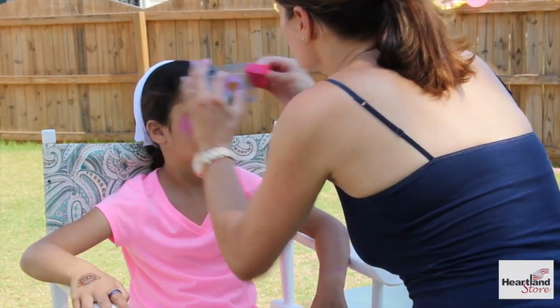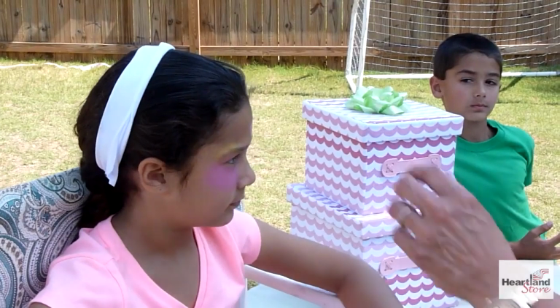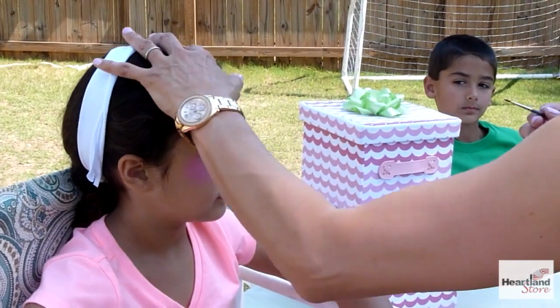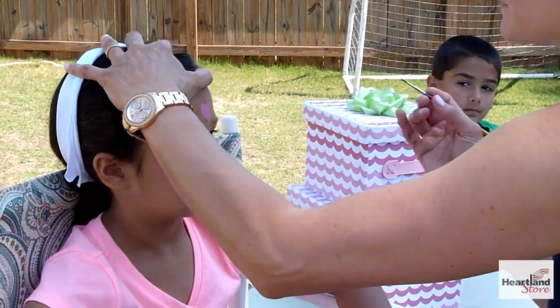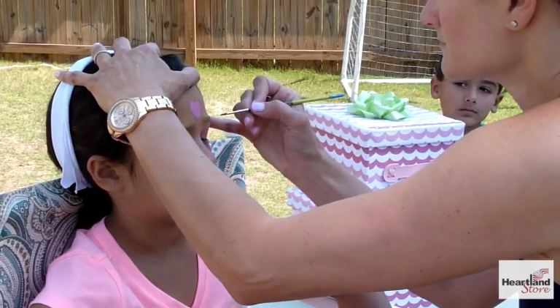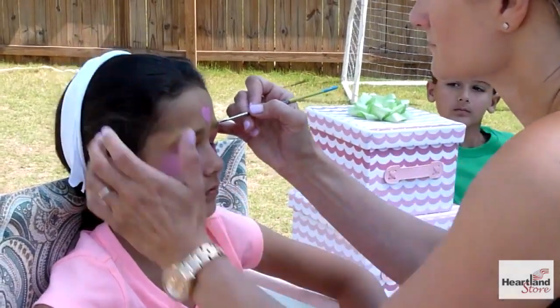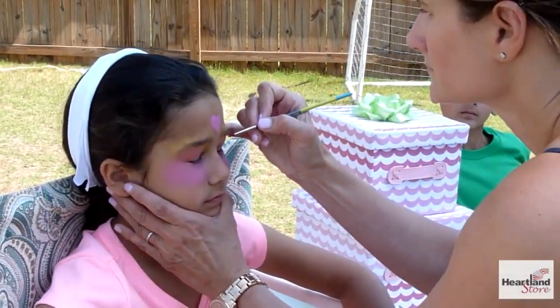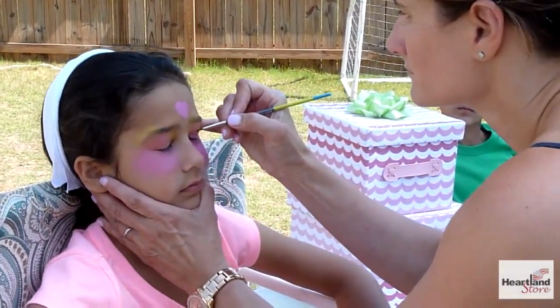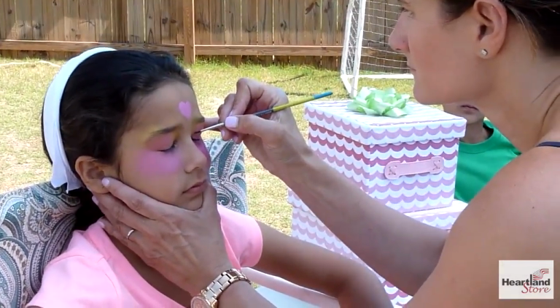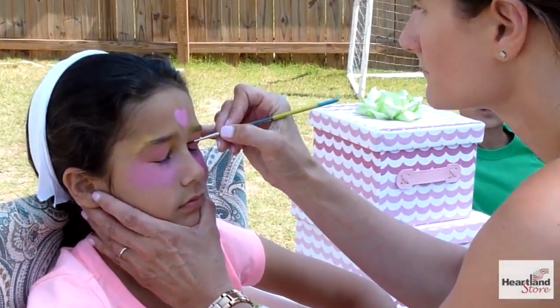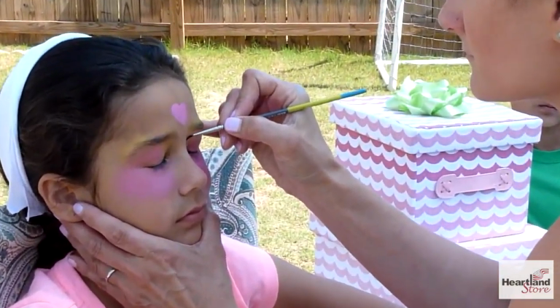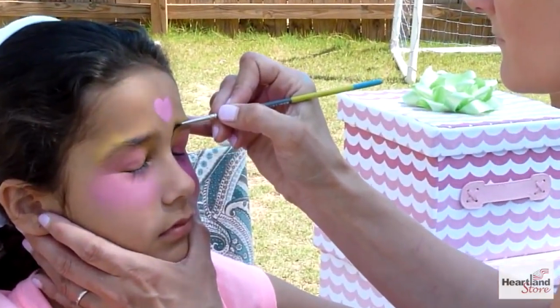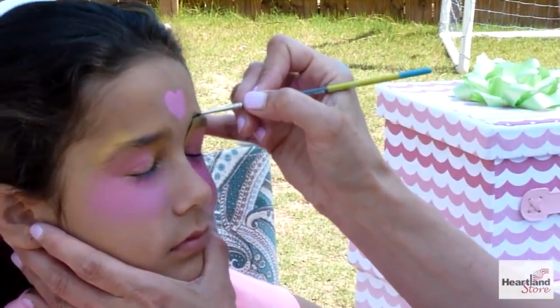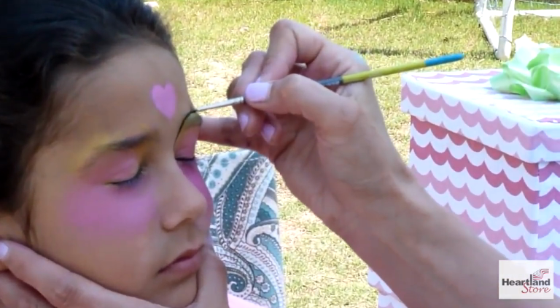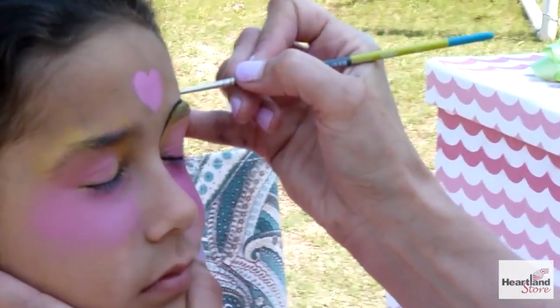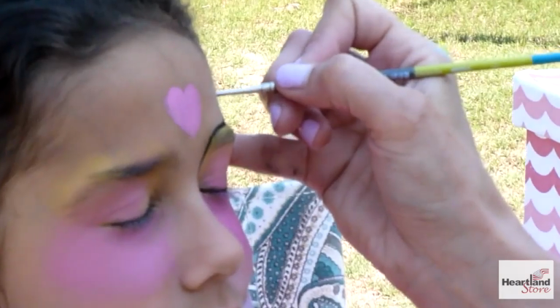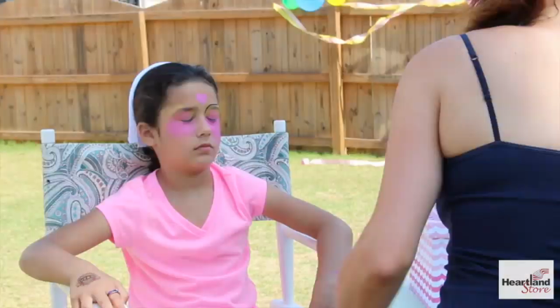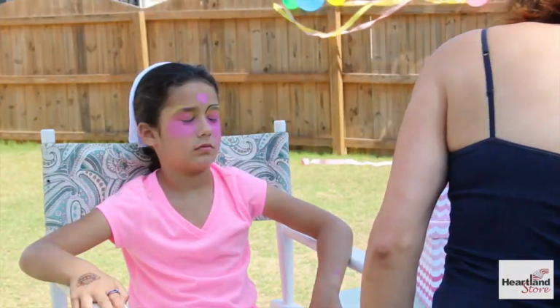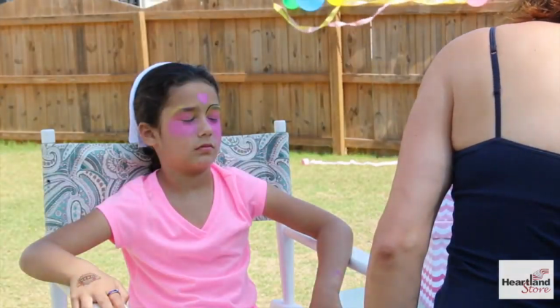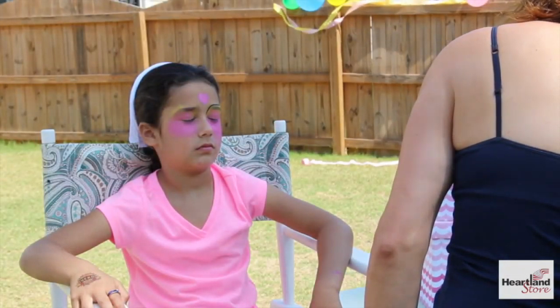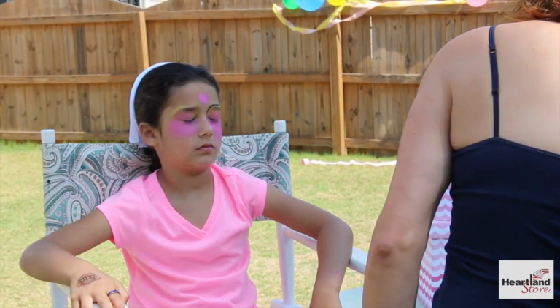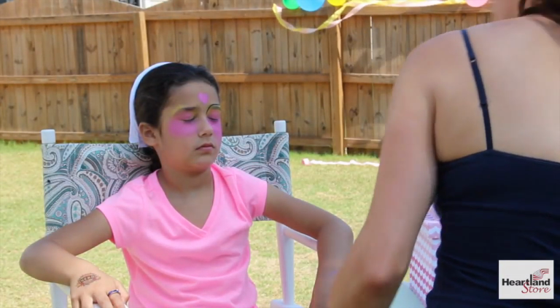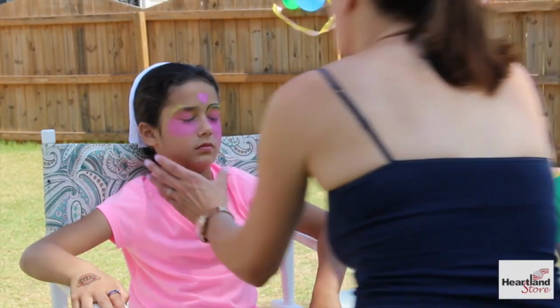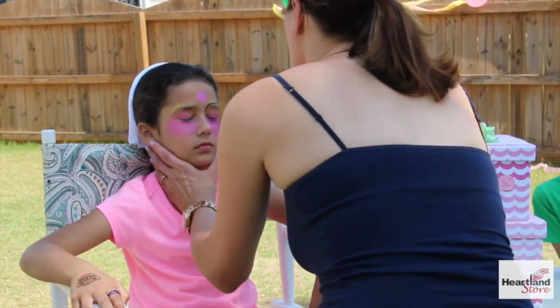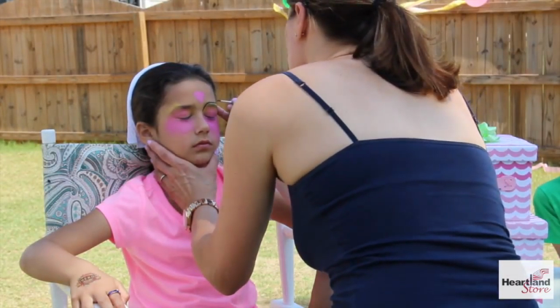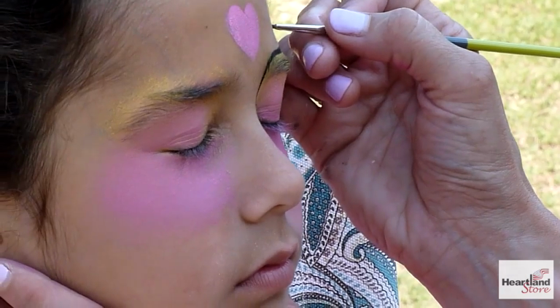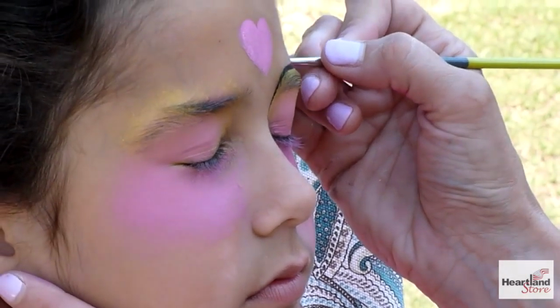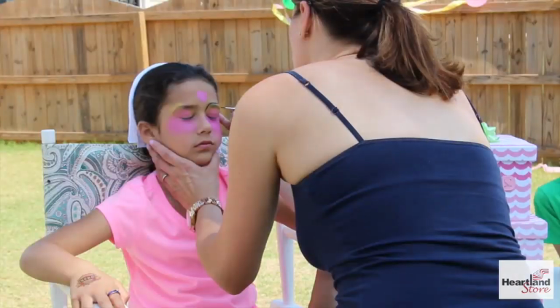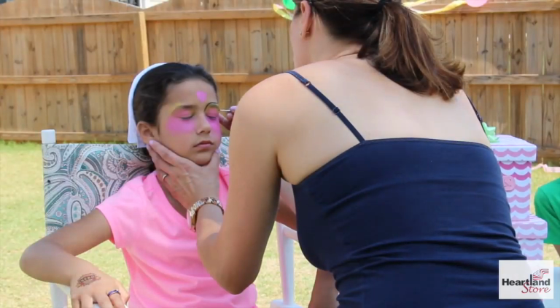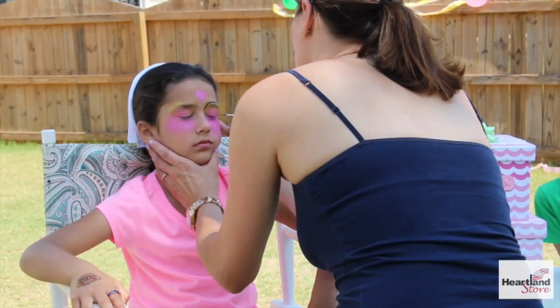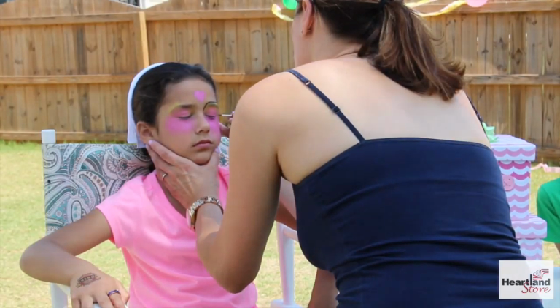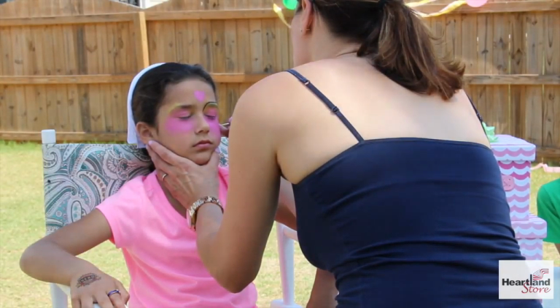We're going to do all the outlining with black. First, we're going to take a stroke around the eyebrow. Then three quick strokes with turns in.